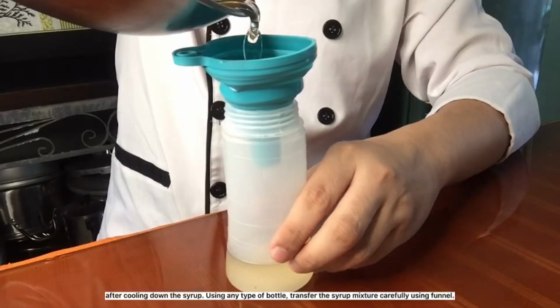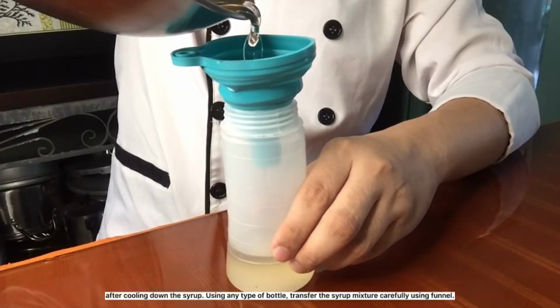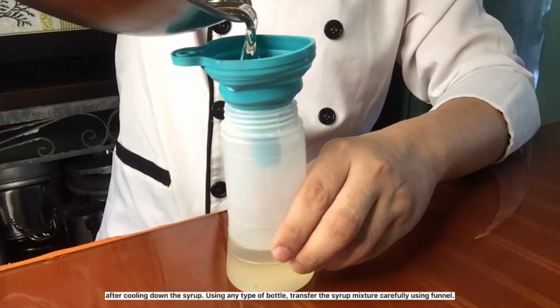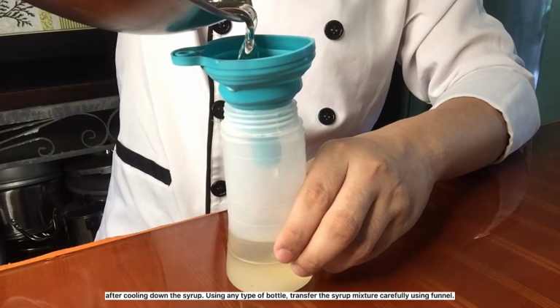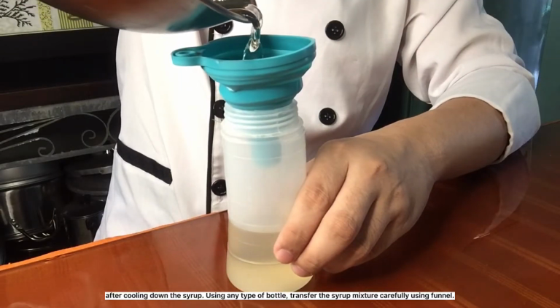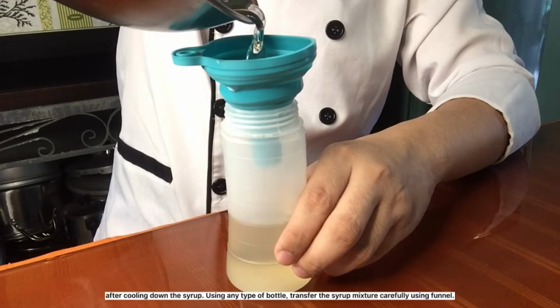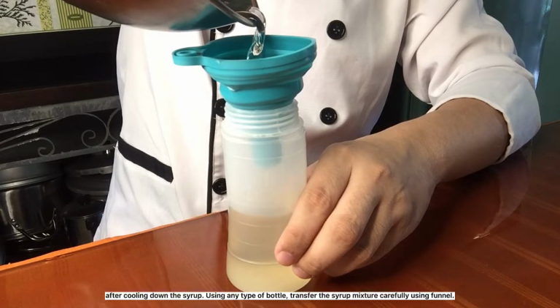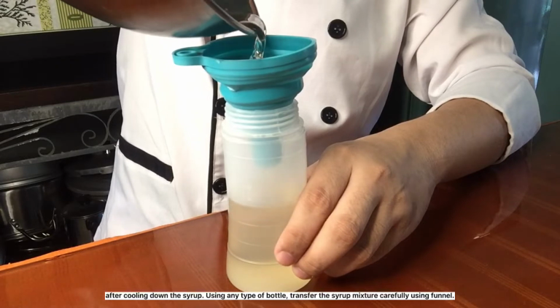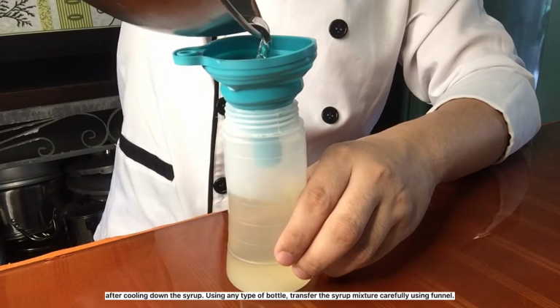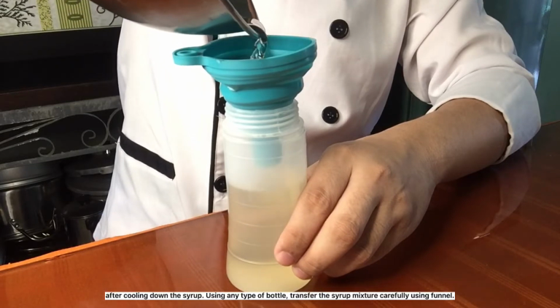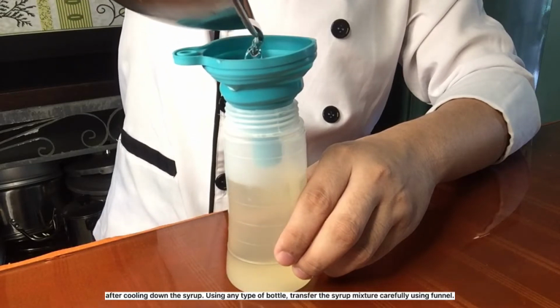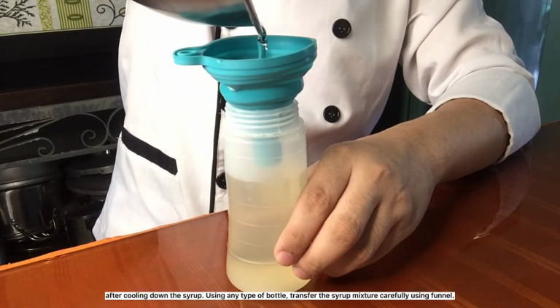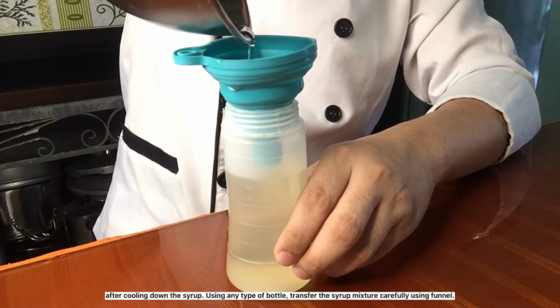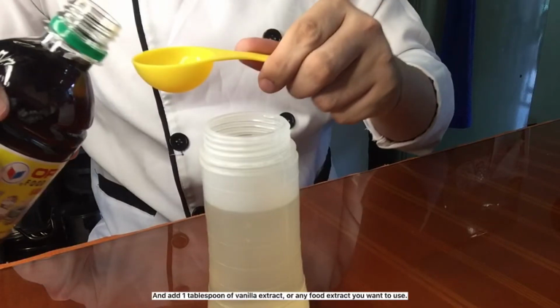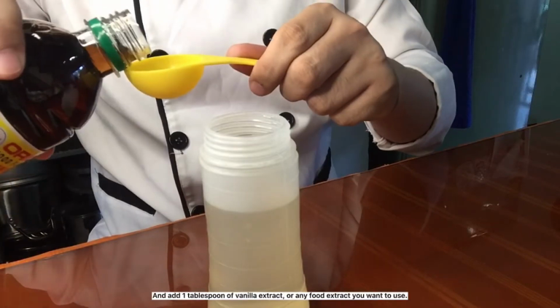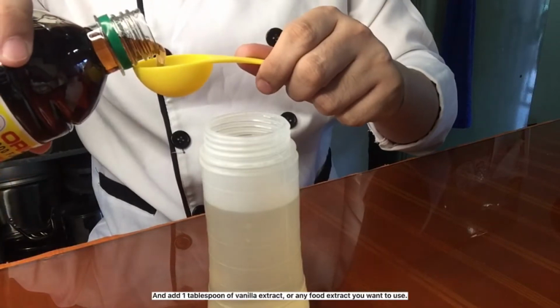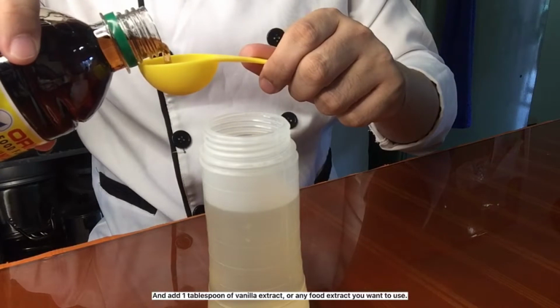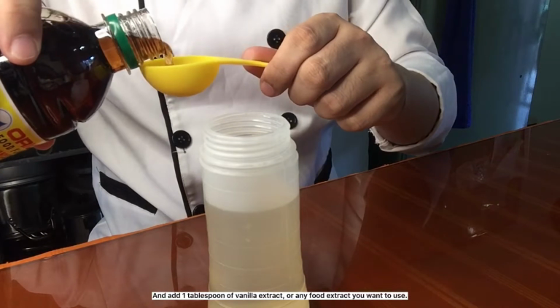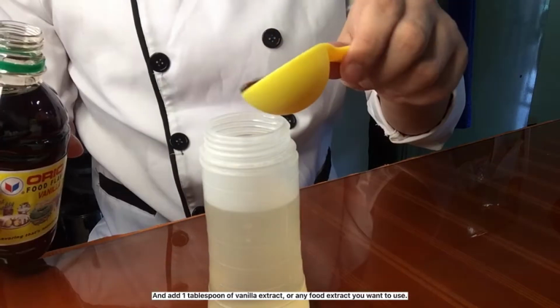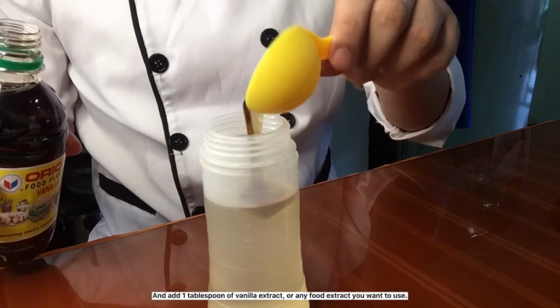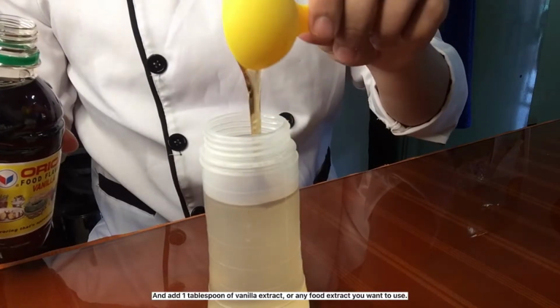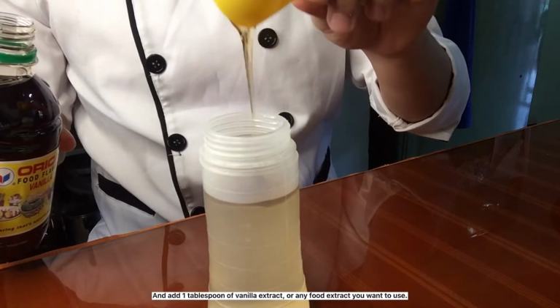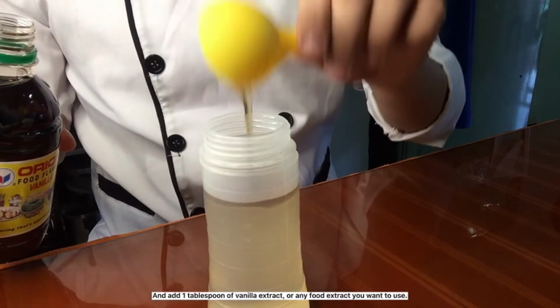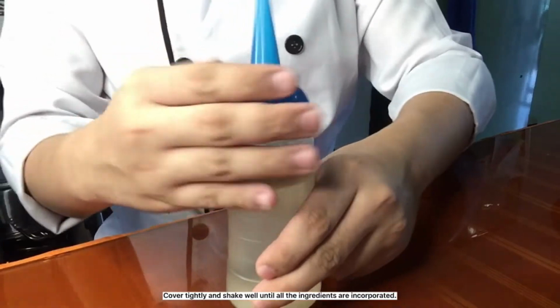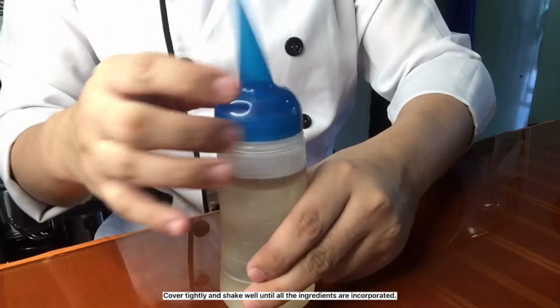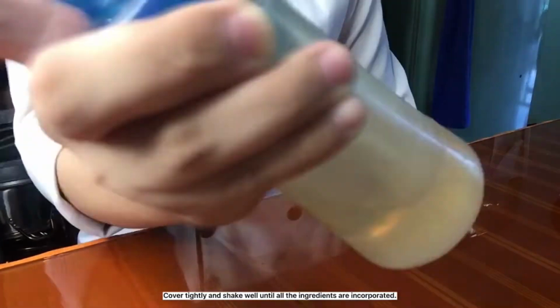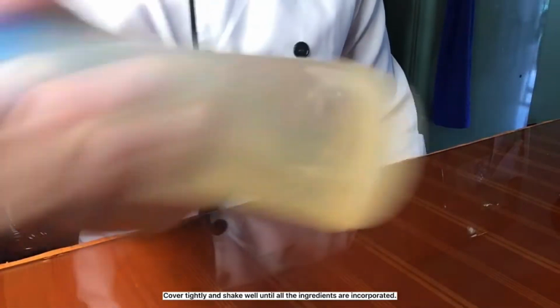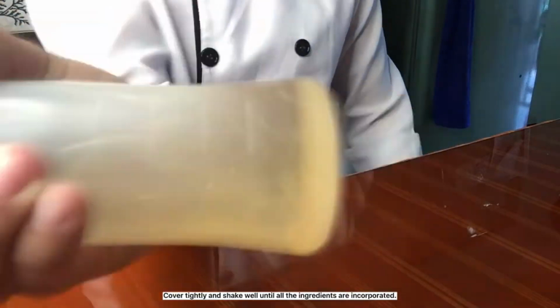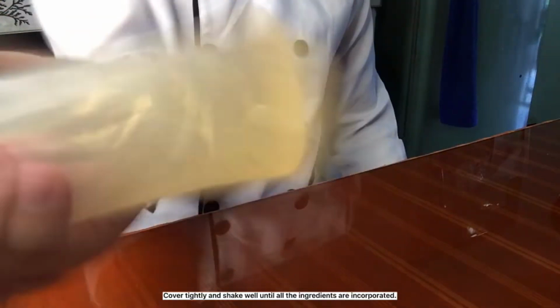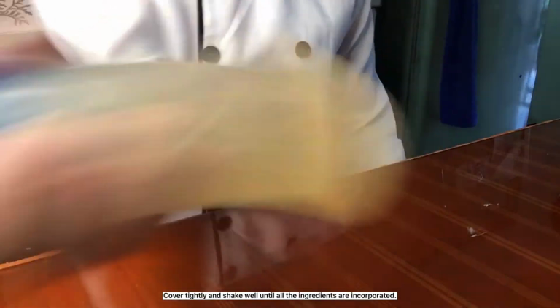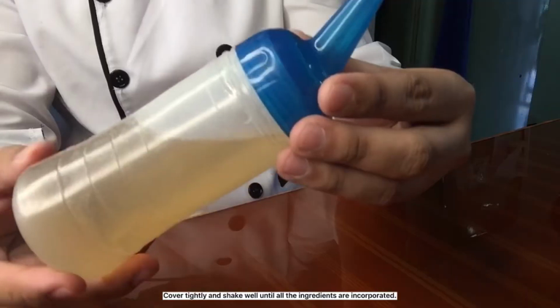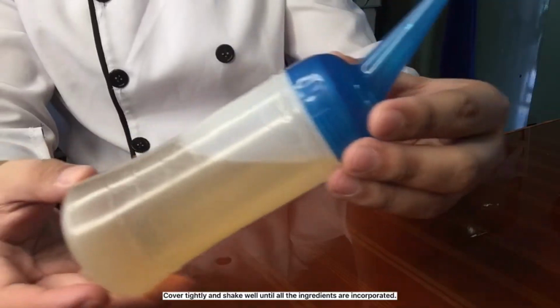After cooling down the syrup, using any type of bottle, transfer the syrup mixture carefully using a funnel. Add 1 tablespoon of vanilla extract or any food extract you want to use. Cover tightly and shake well until all the ingredients are incorporated.